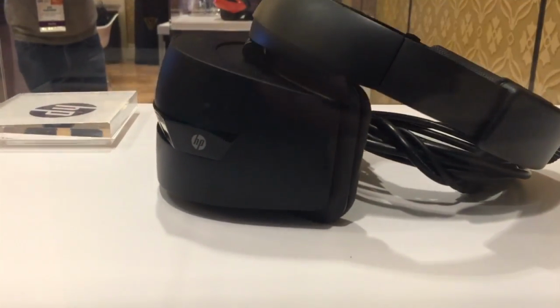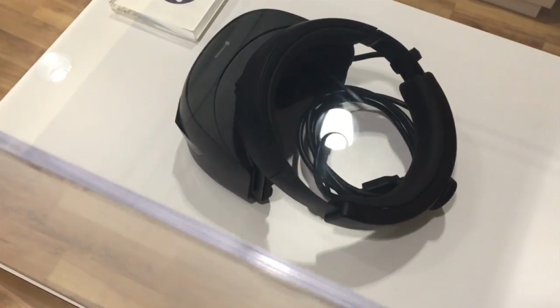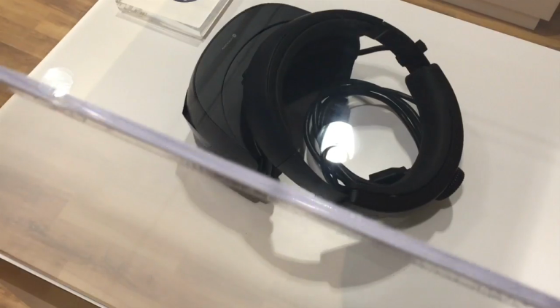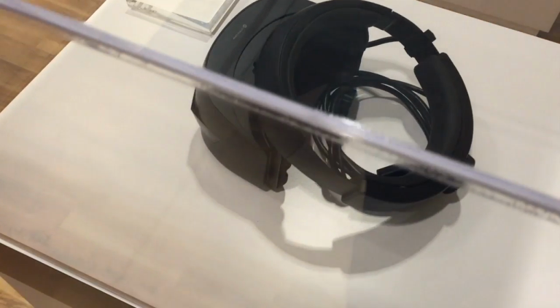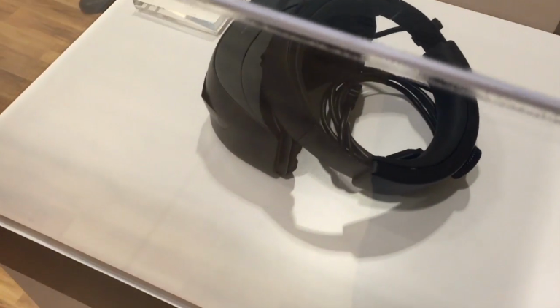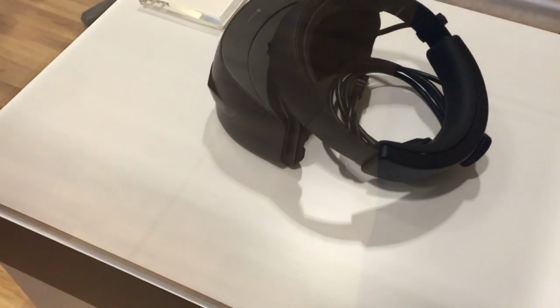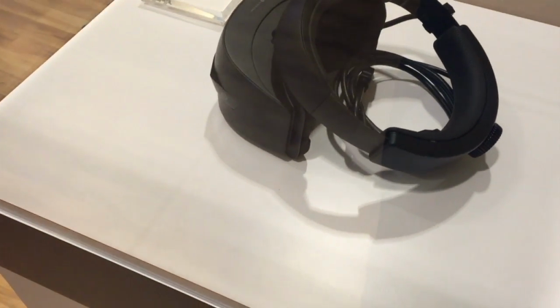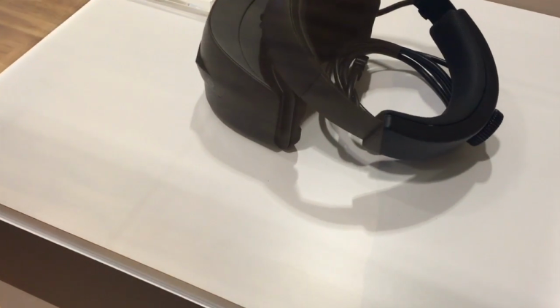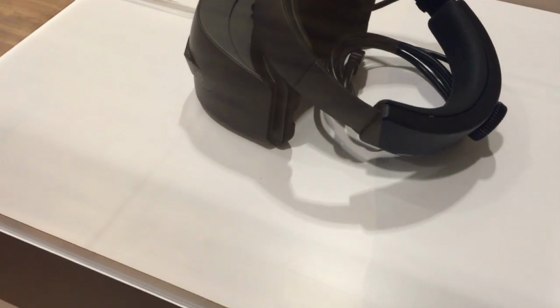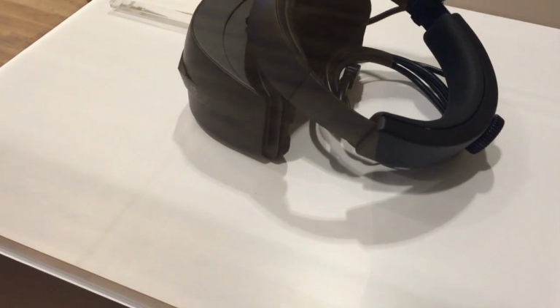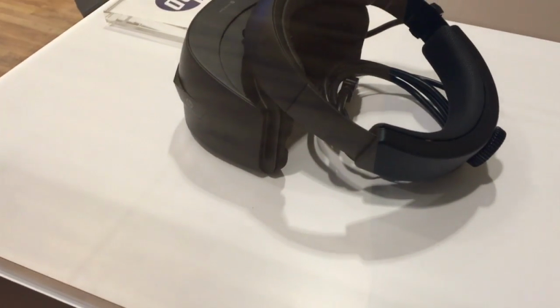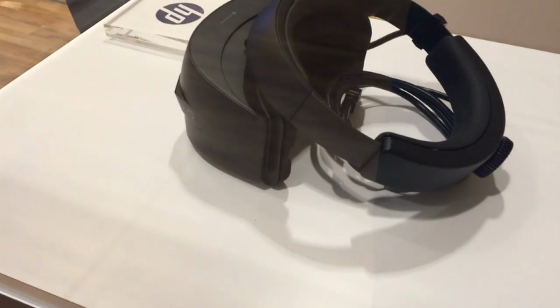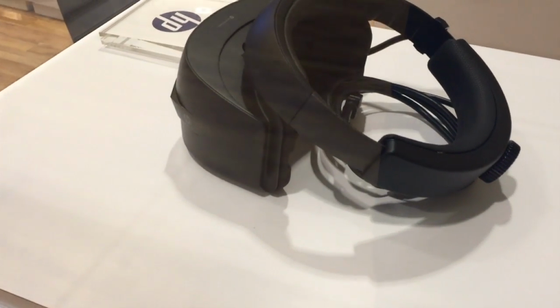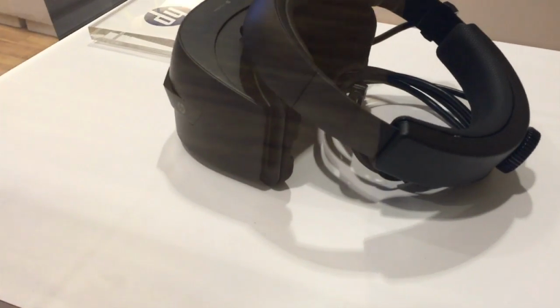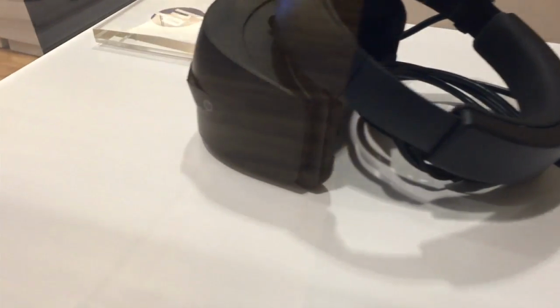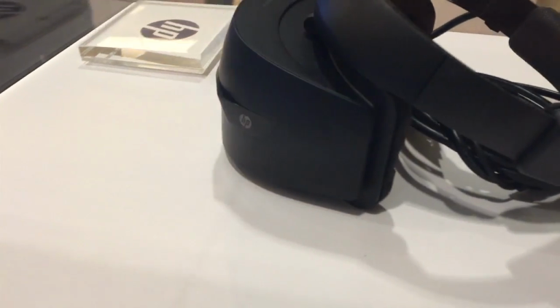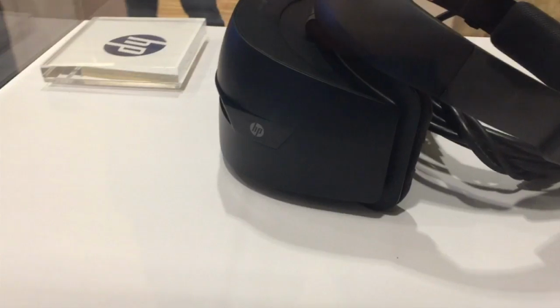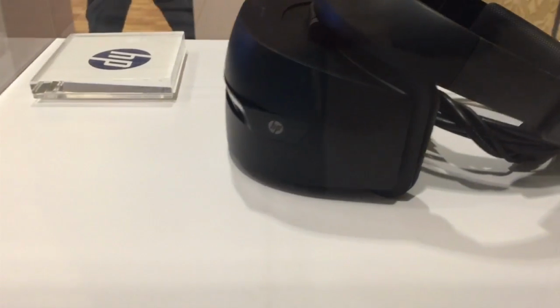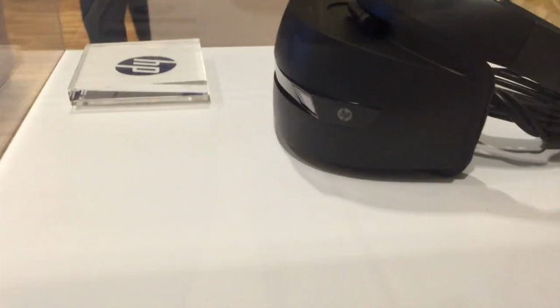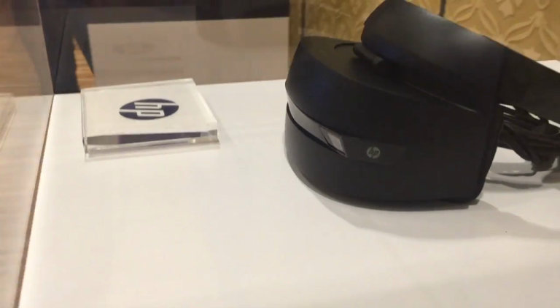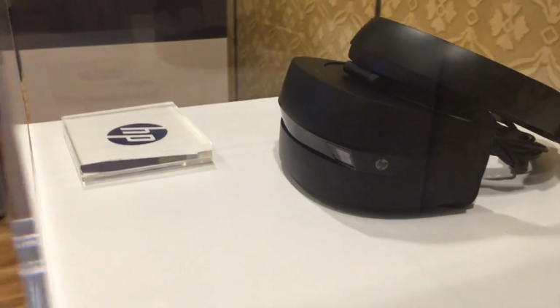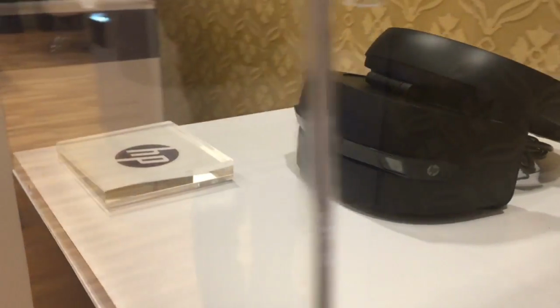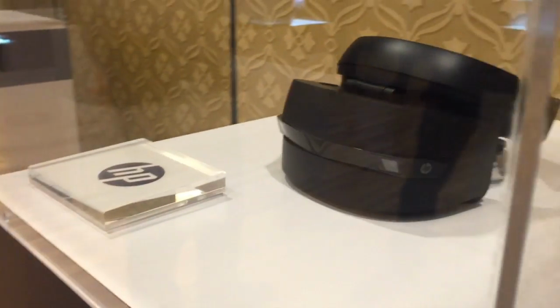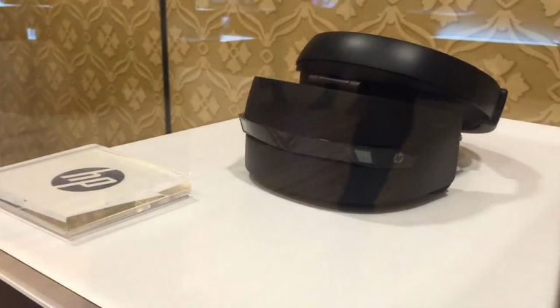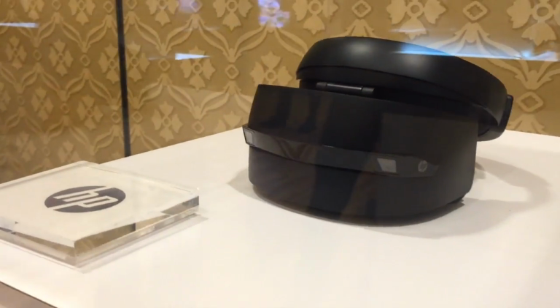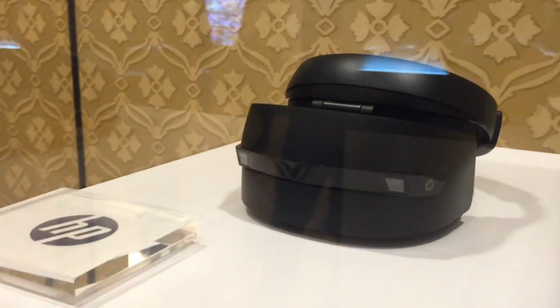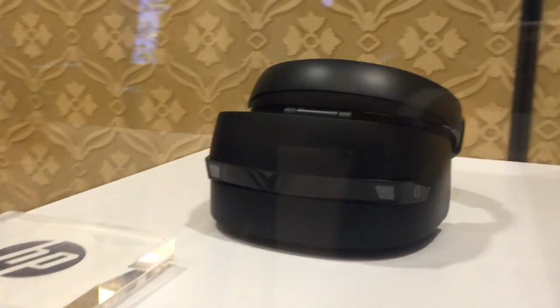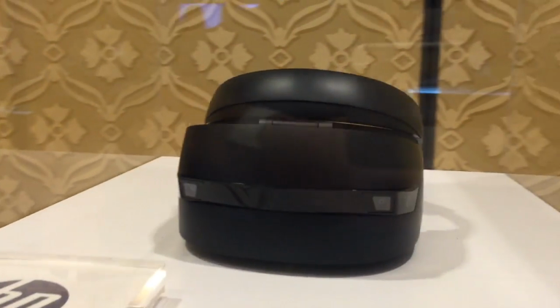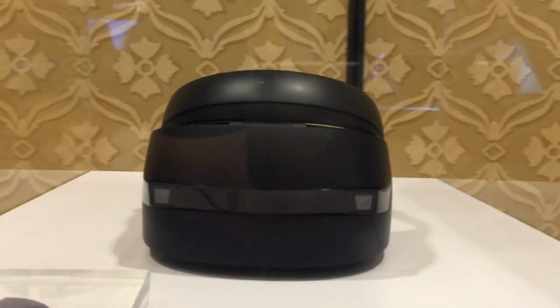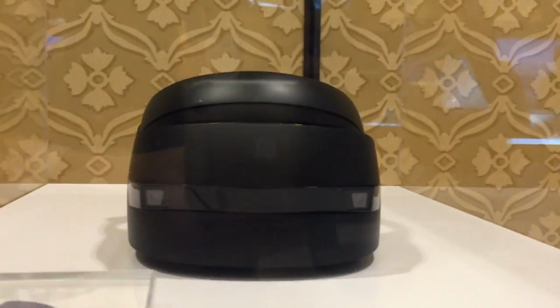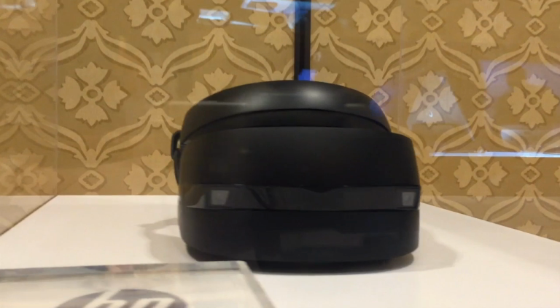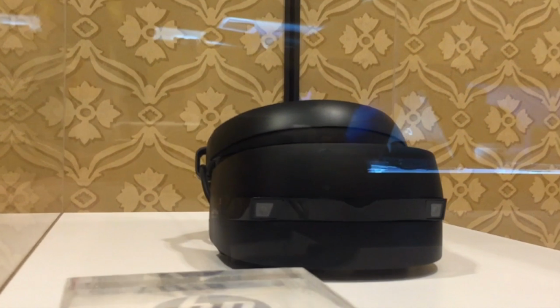We will learn more about this as the year goes on, and maybe some information will leak, but I suspect that information will arise sooner rather than later now that these companies are starting to show off the hardware. So, this is HP's iteration. Take a look and enjoy.